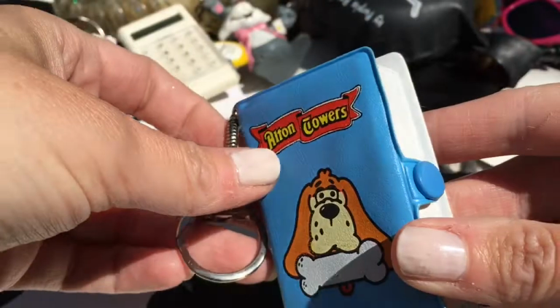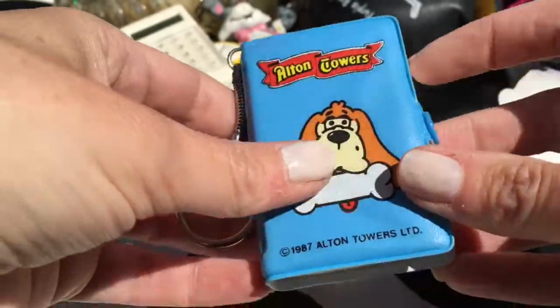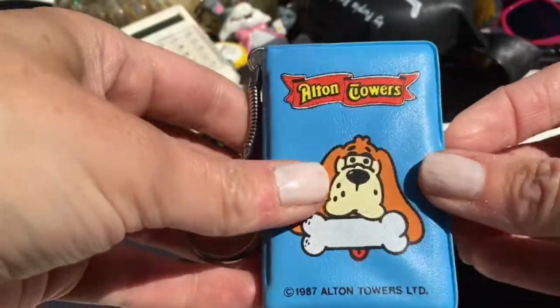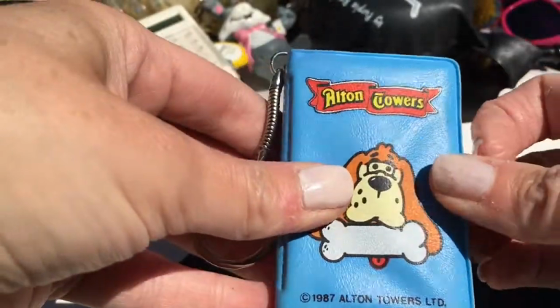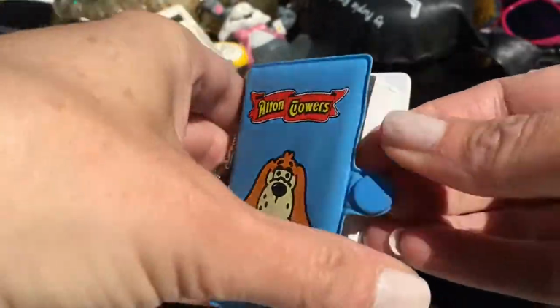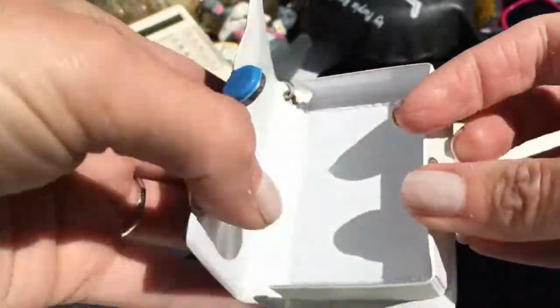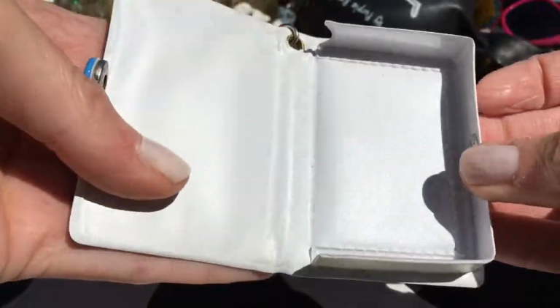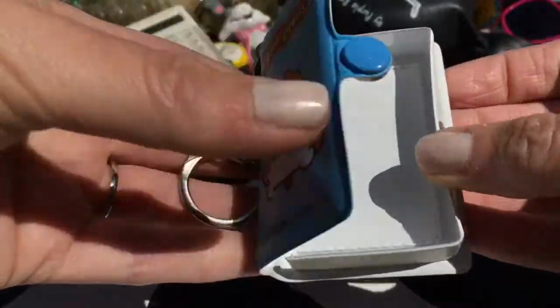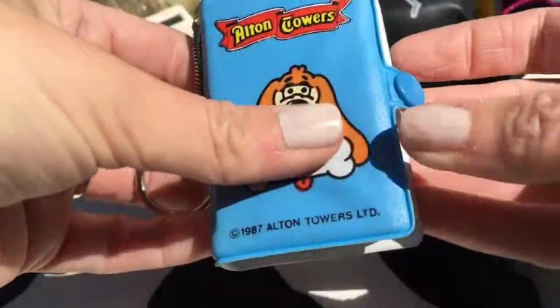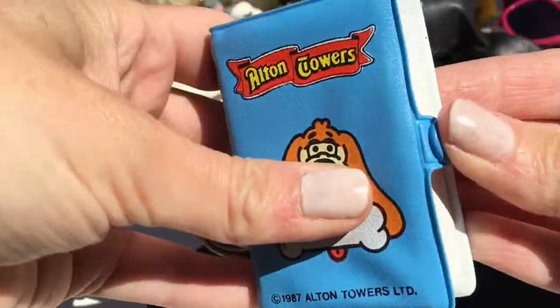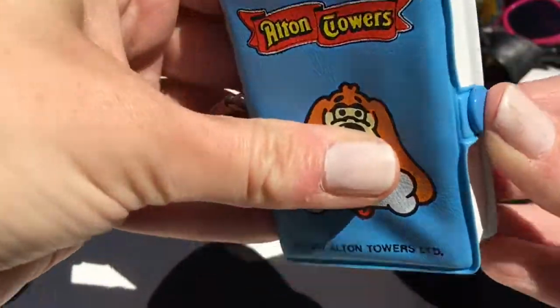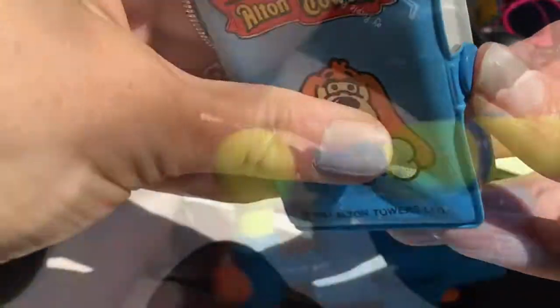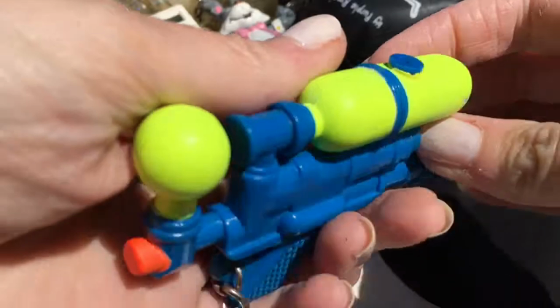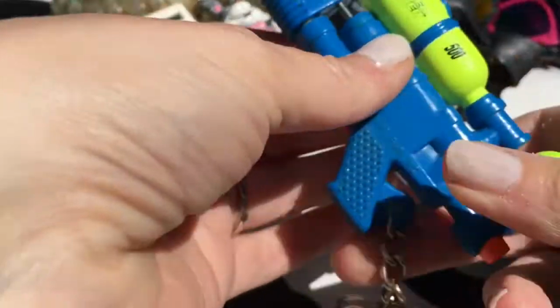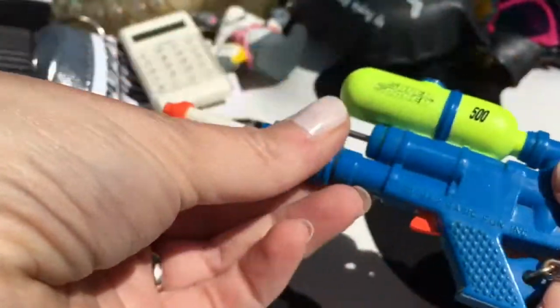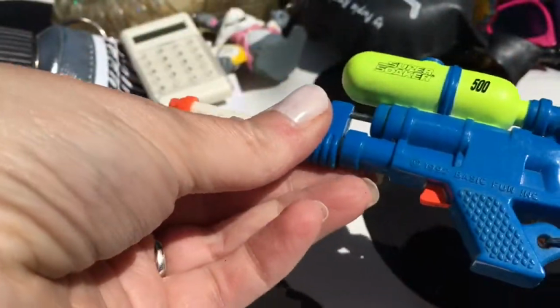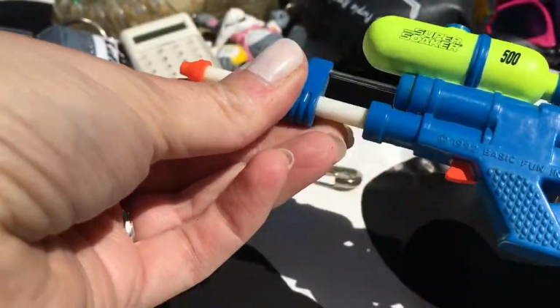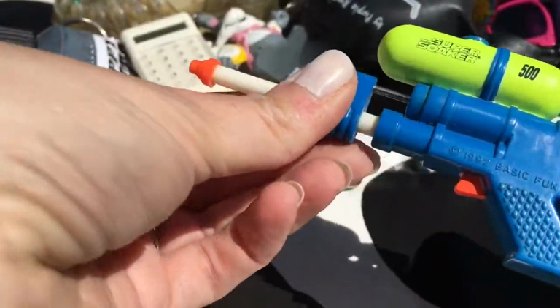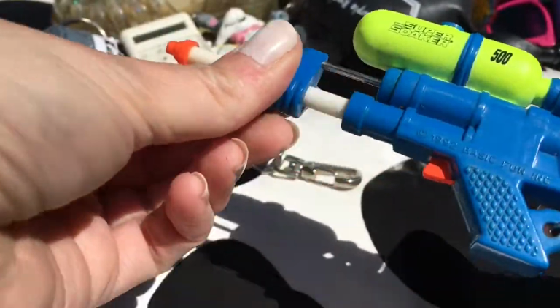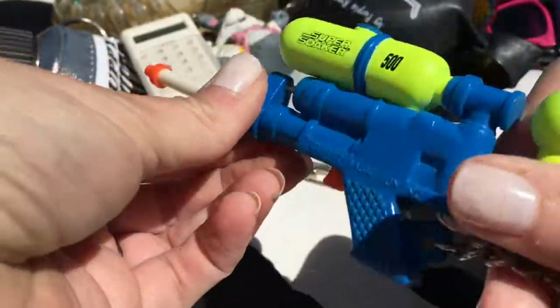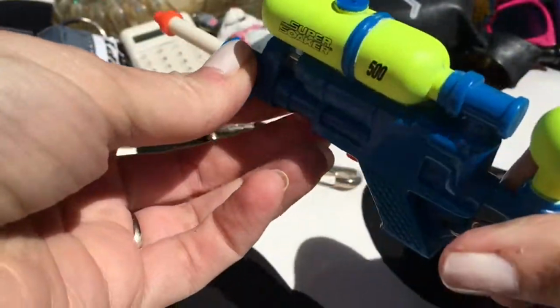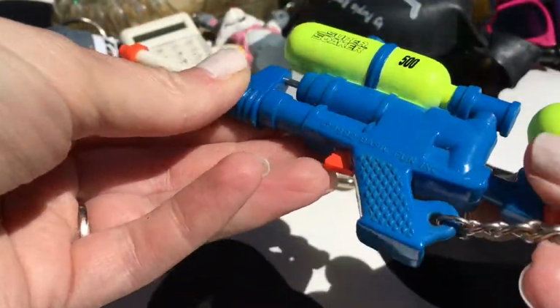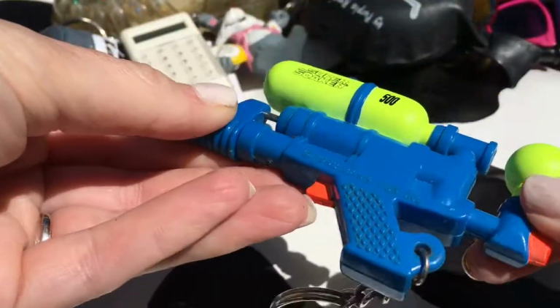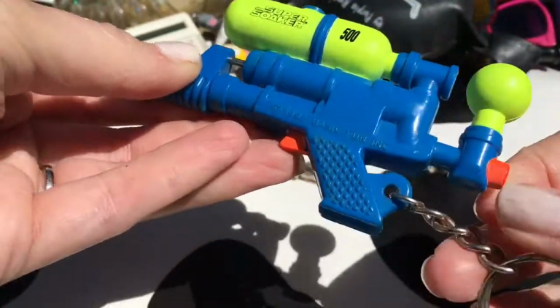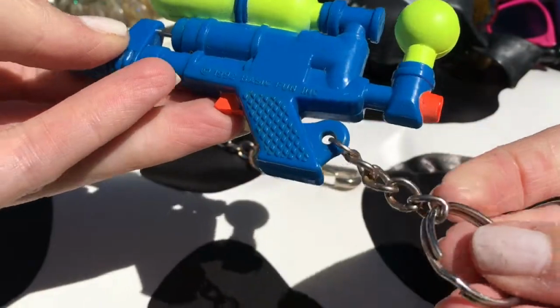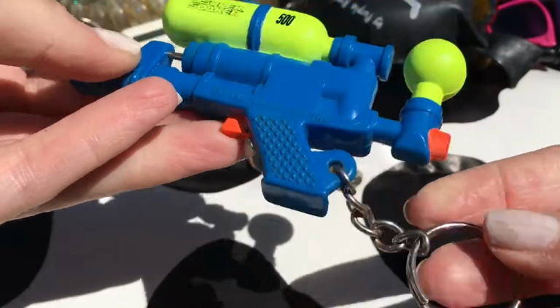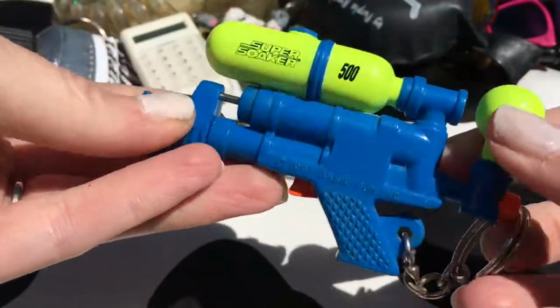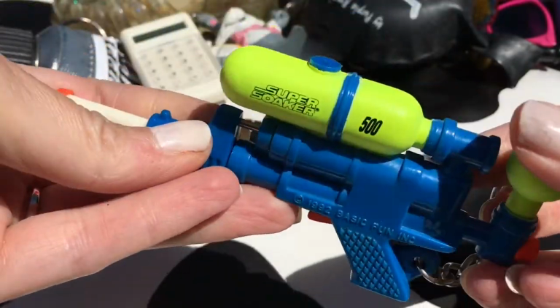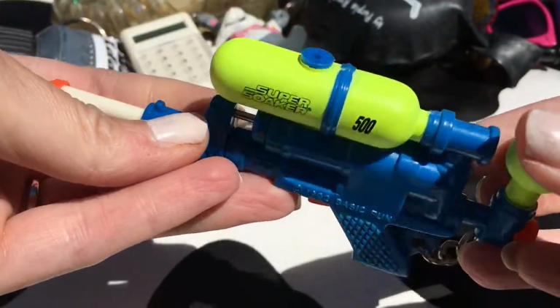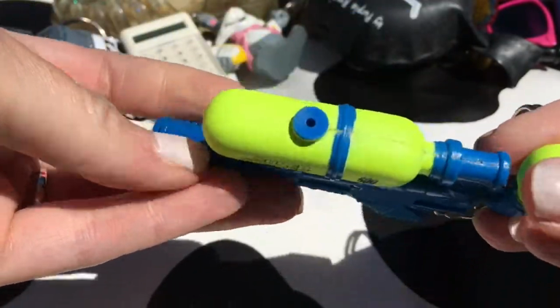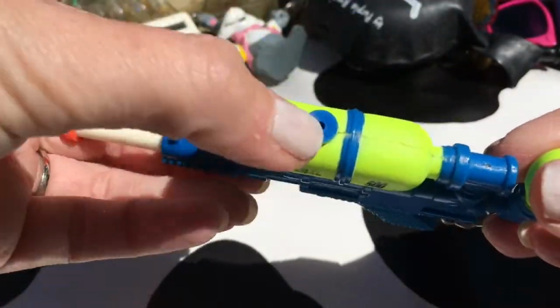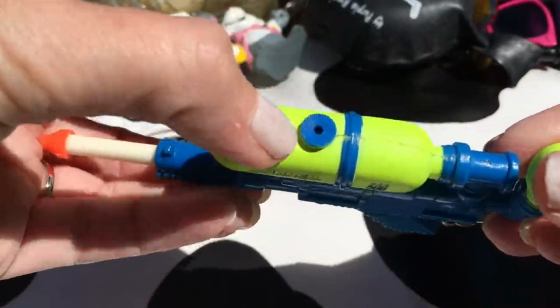An Alton Towers key ring - I think it had a pack of cards in there. A super soaker water pistol - it actually works, I love this, it's really cool. You put the water in at the top there.